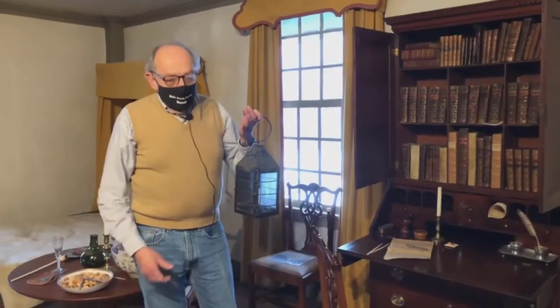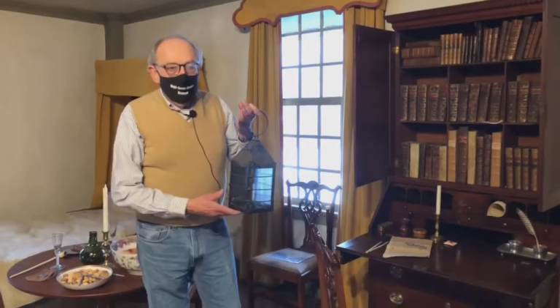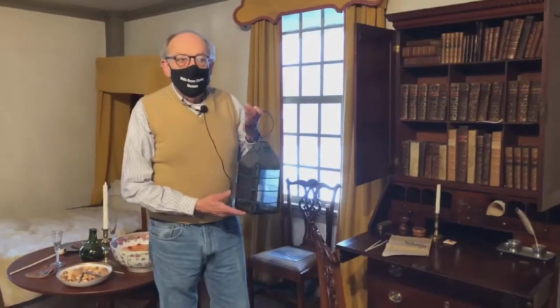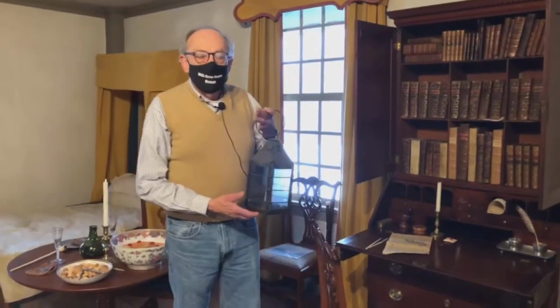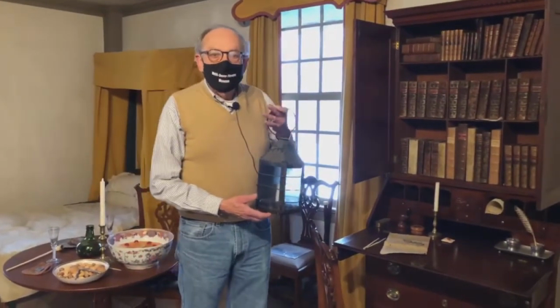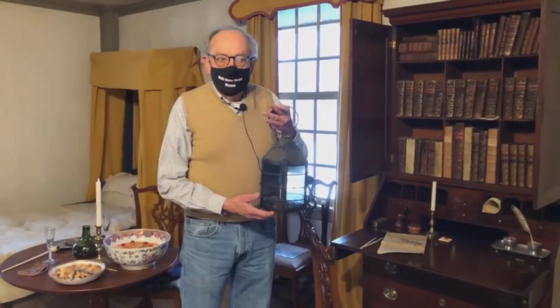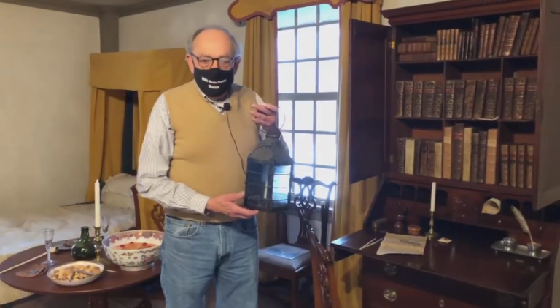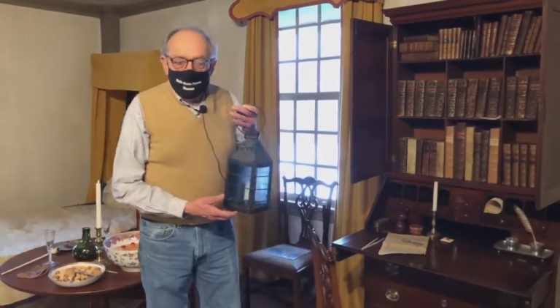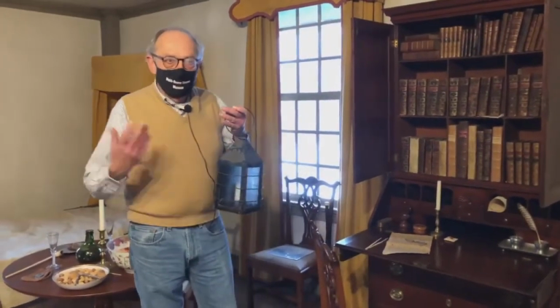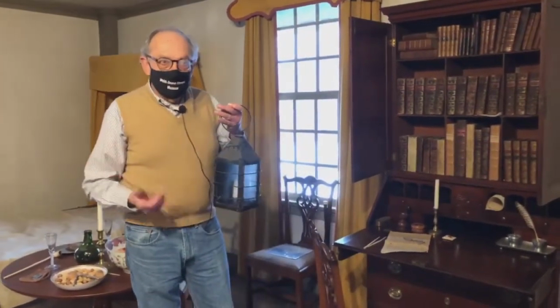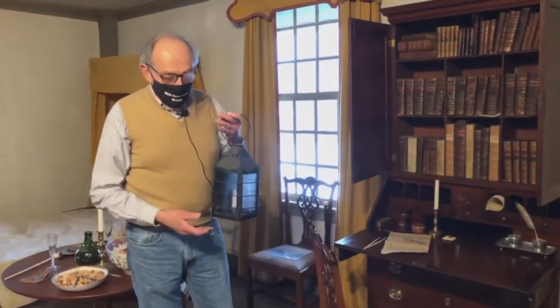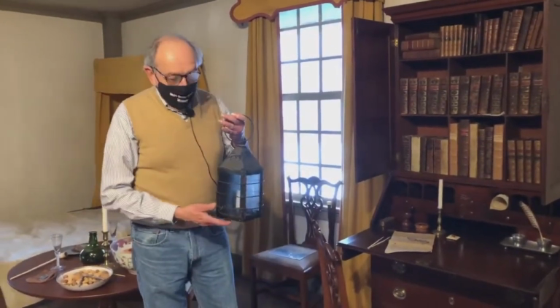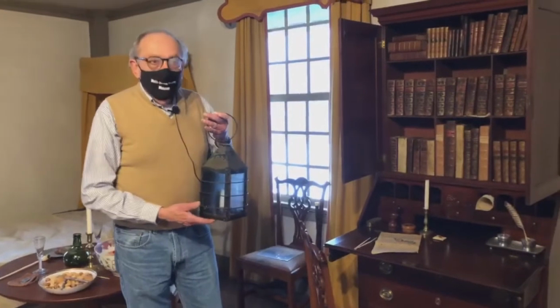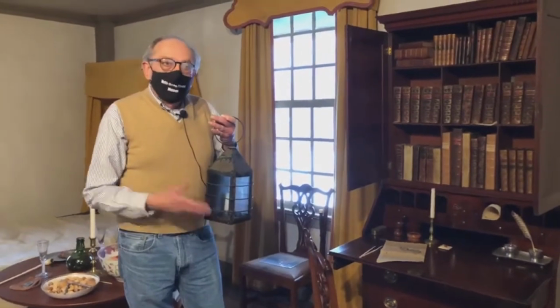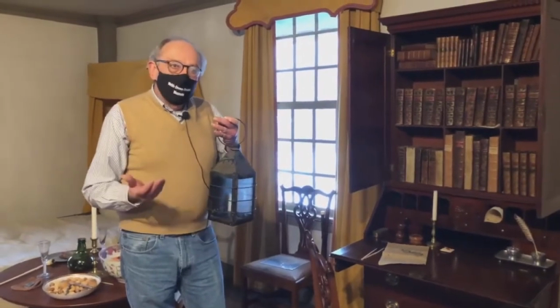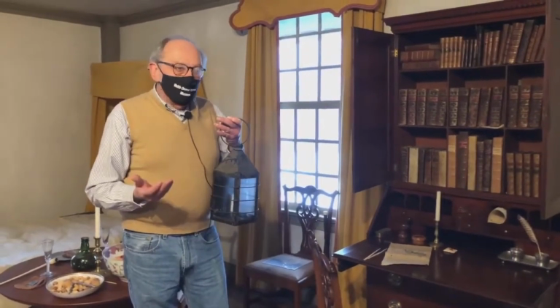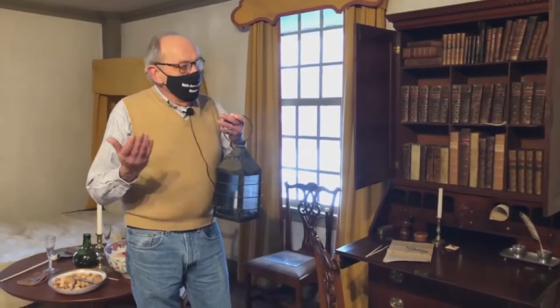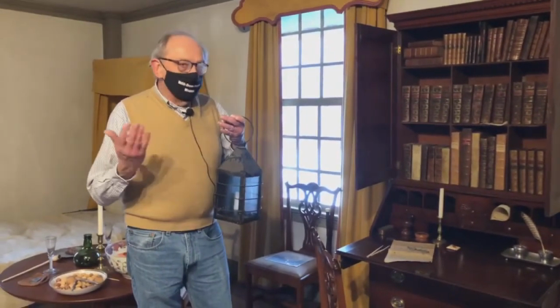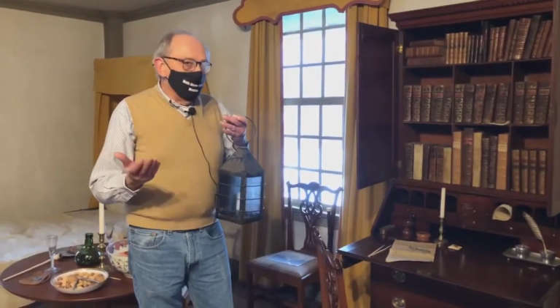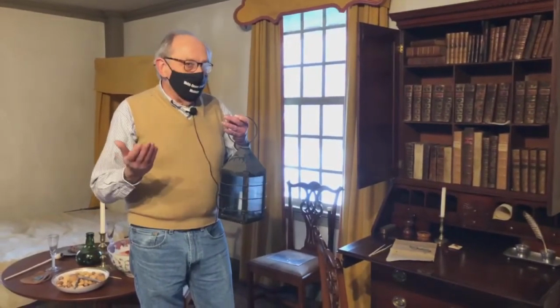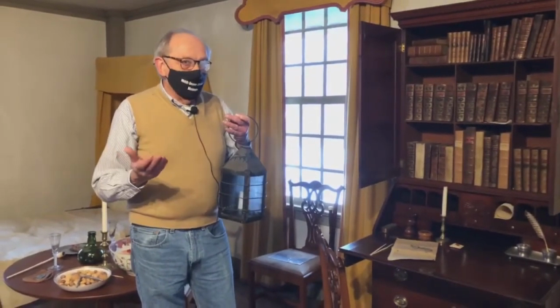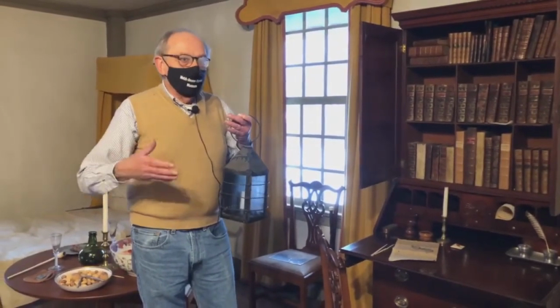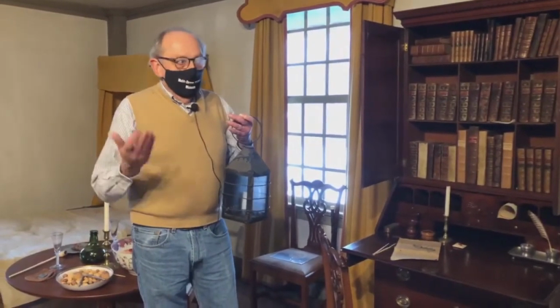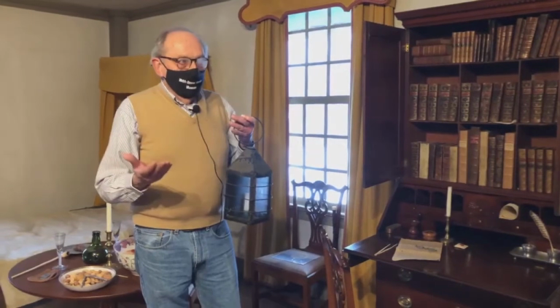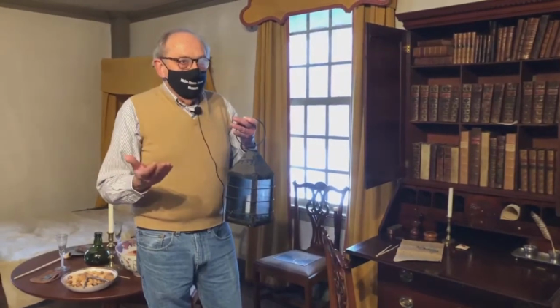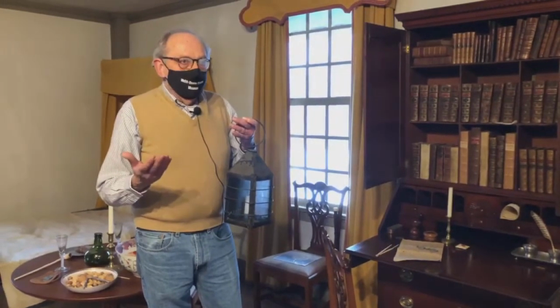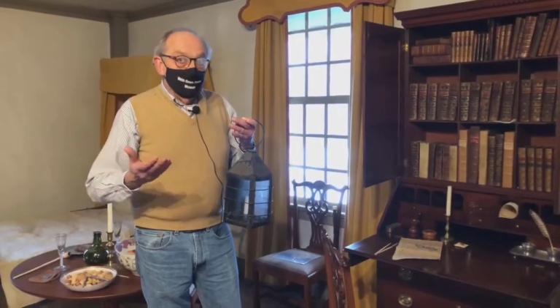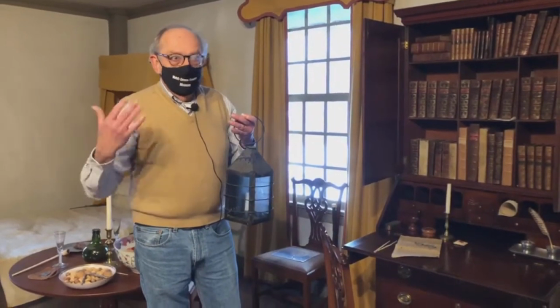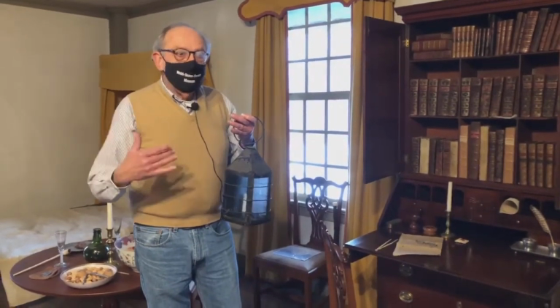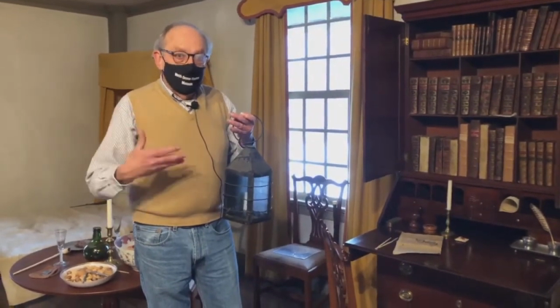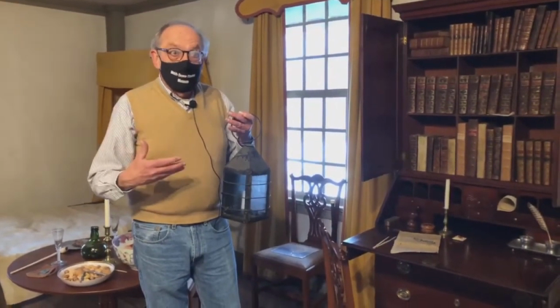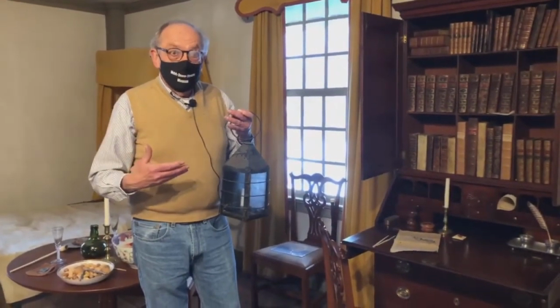Hi, I'm Rich Malley, the curator here at Webb Dean Stevens, and we're here in the Silas Dean House. One of the interesting things about life in the 18th century was the ability — or inability — to get lighting inside your house.